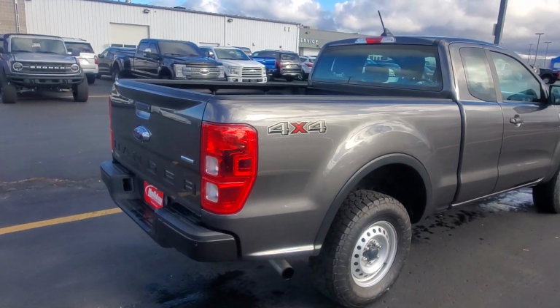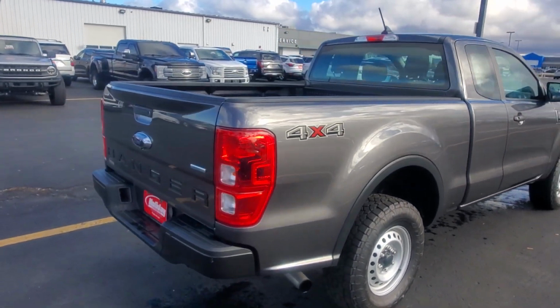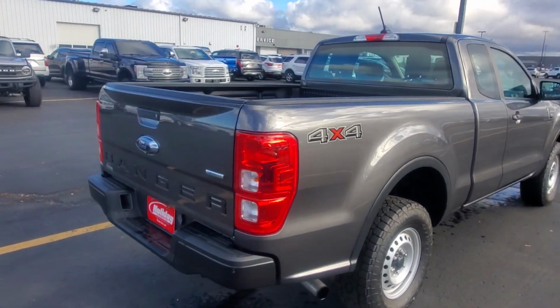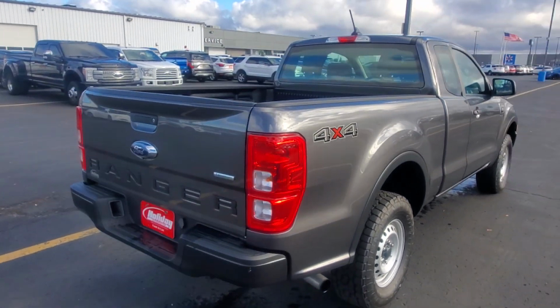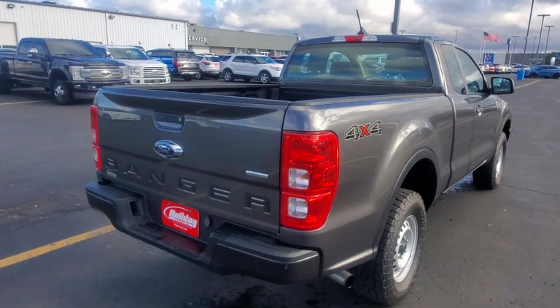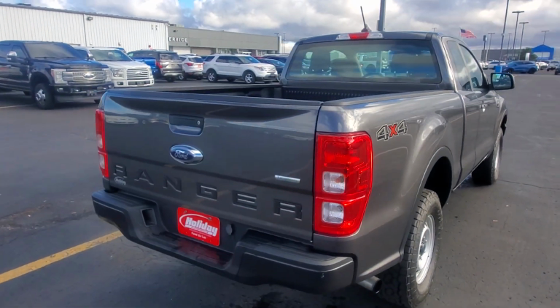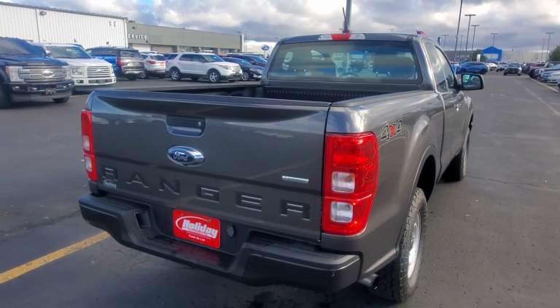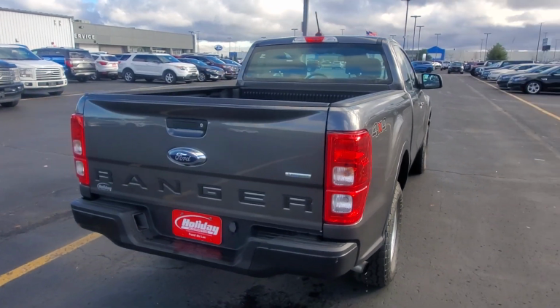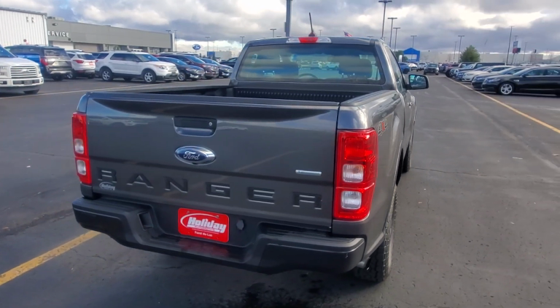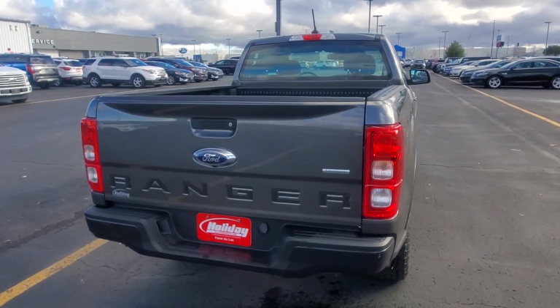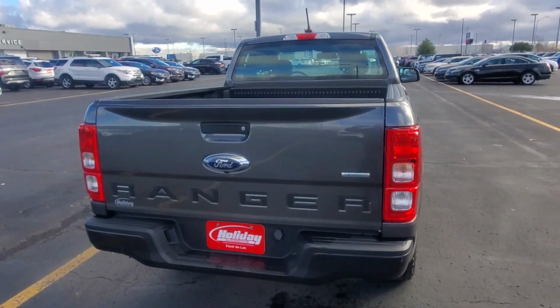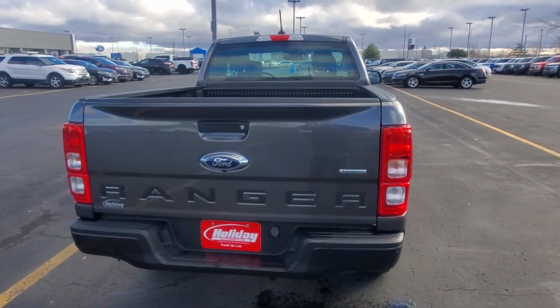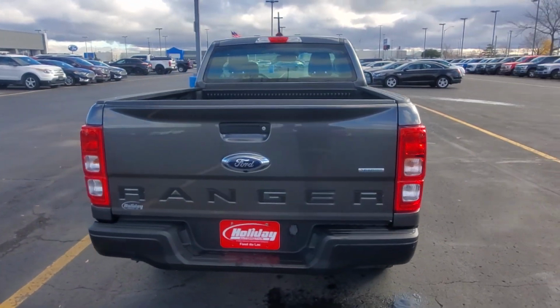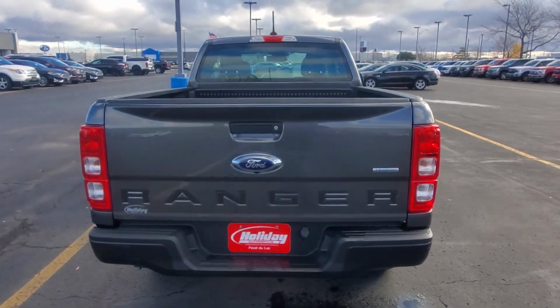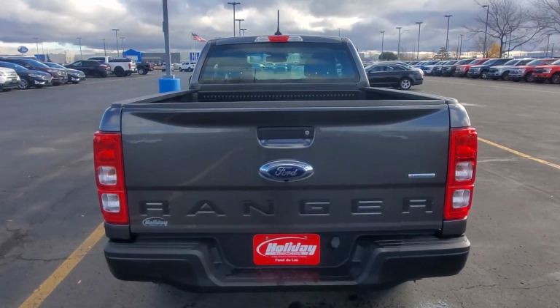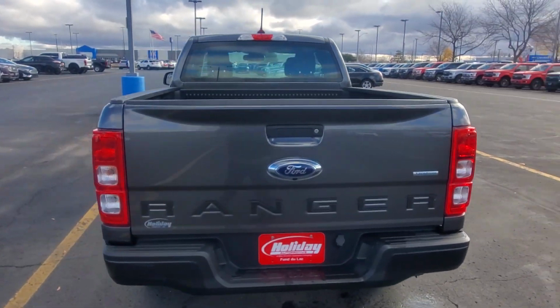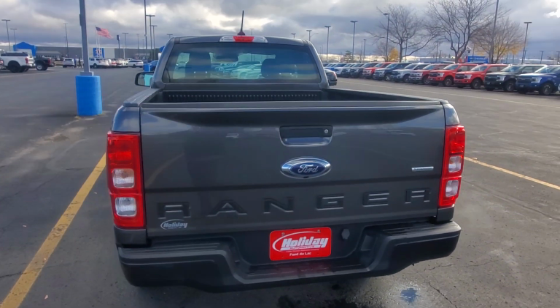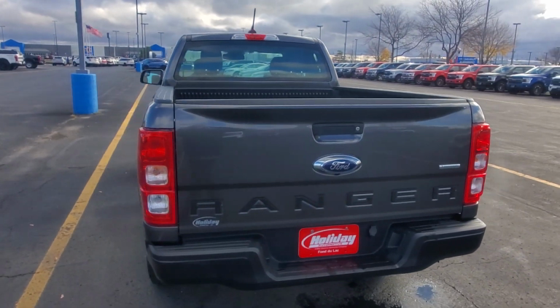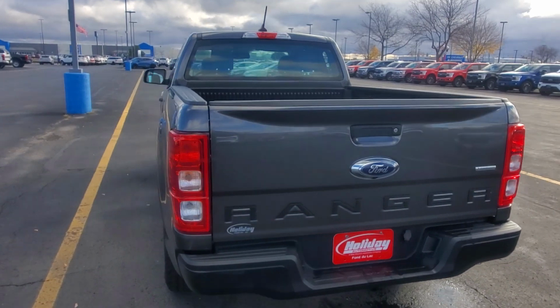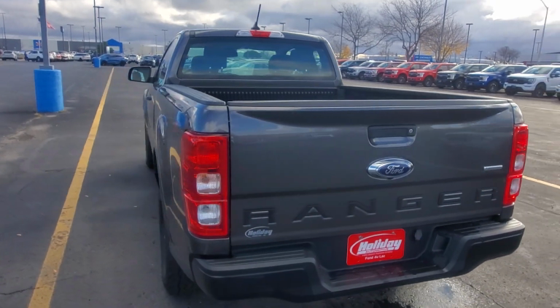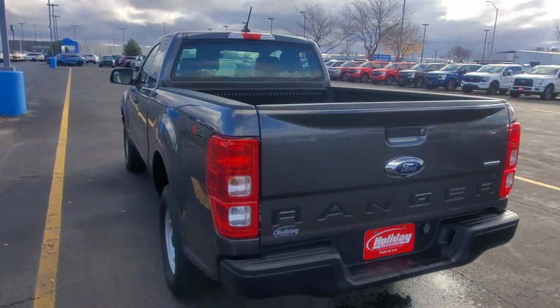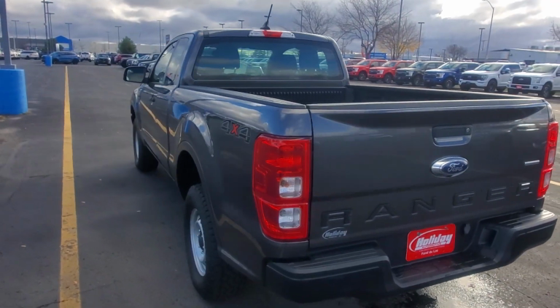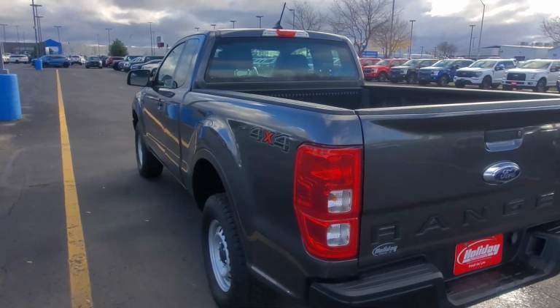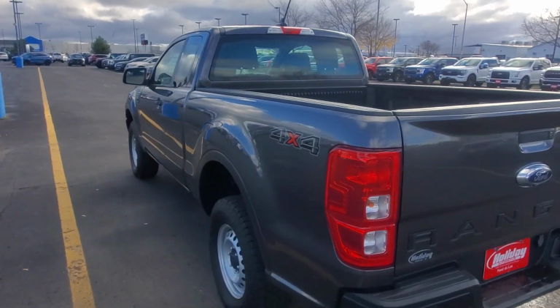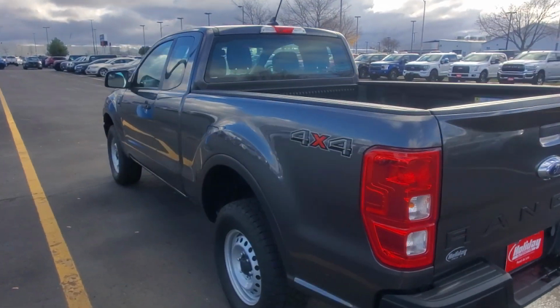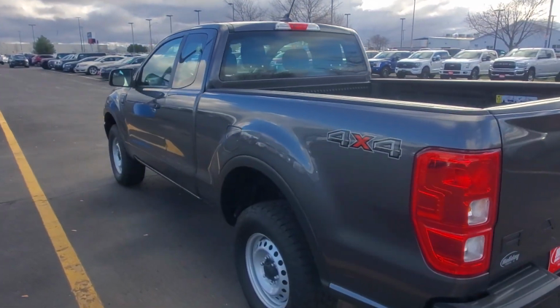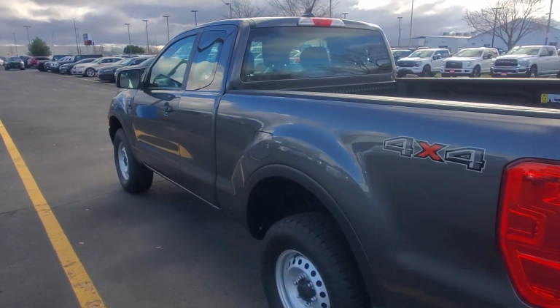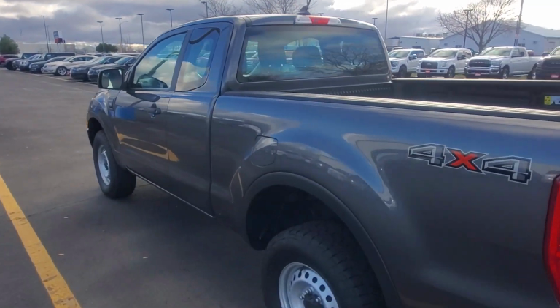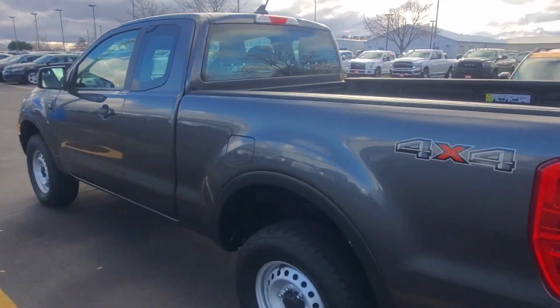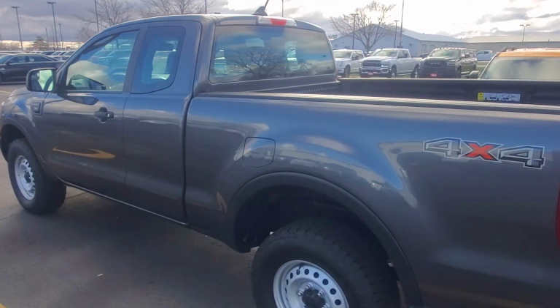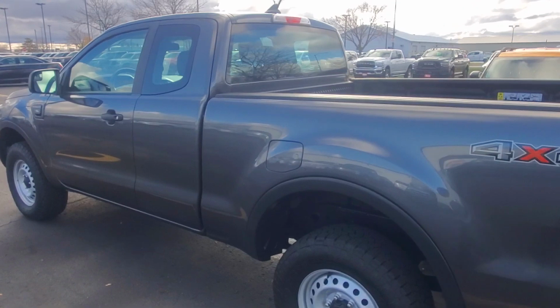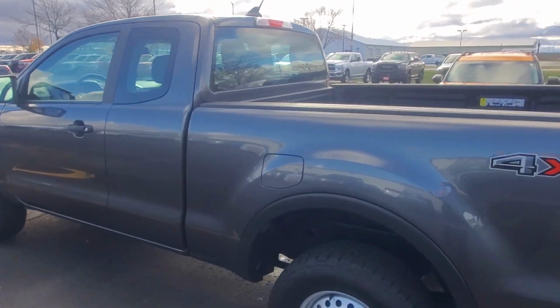Also, your powertrain warranty is going to go from five years and 60,000 miles all the way up to seven years and 100,000 miles. As you can see, it's four-wheel drive.